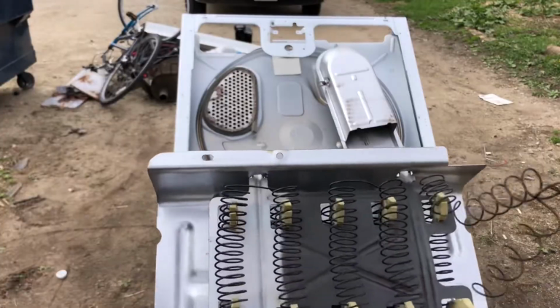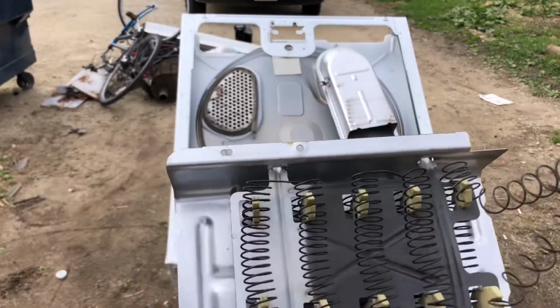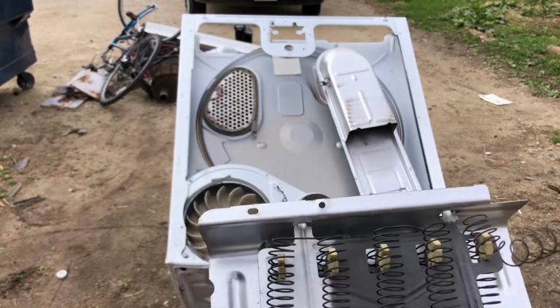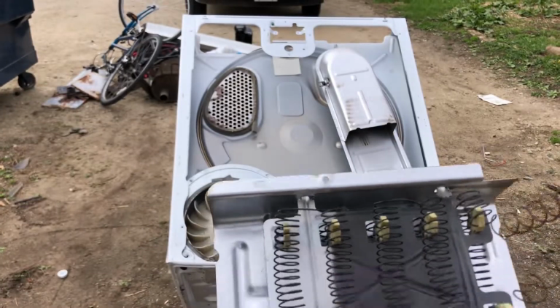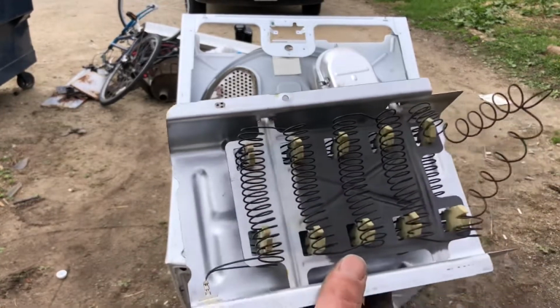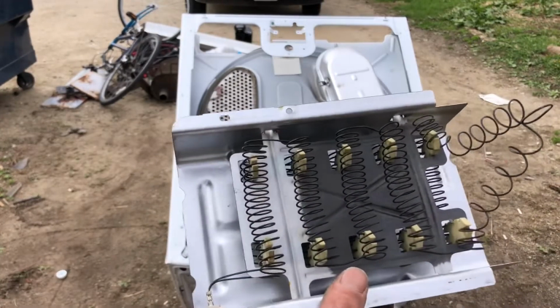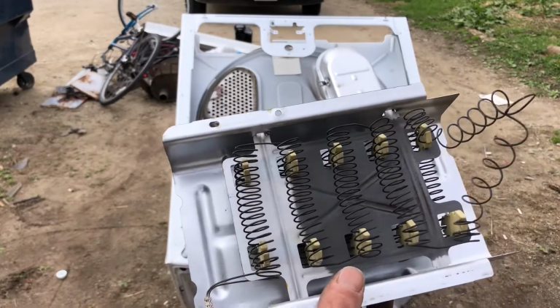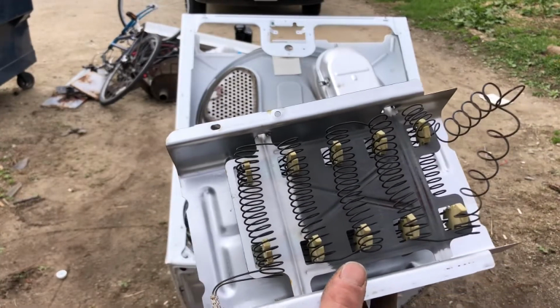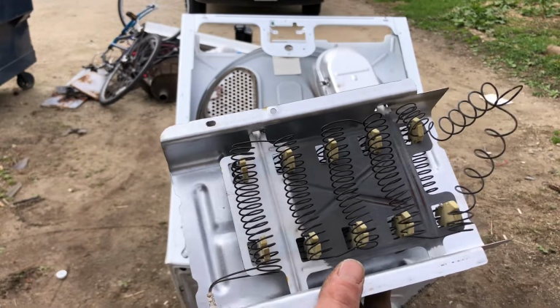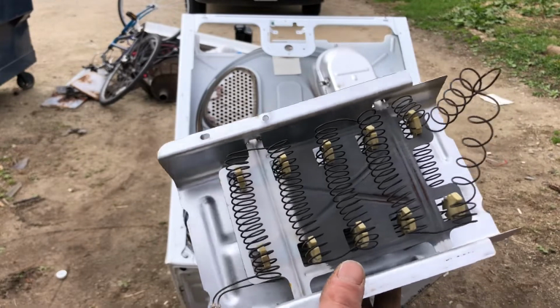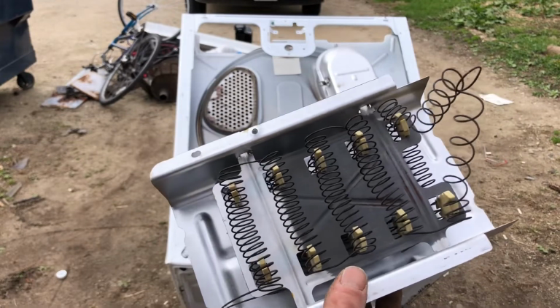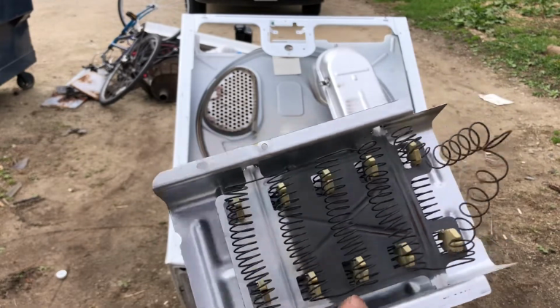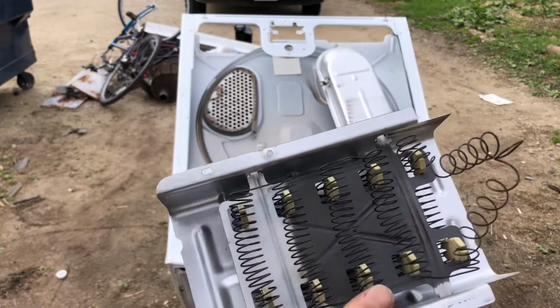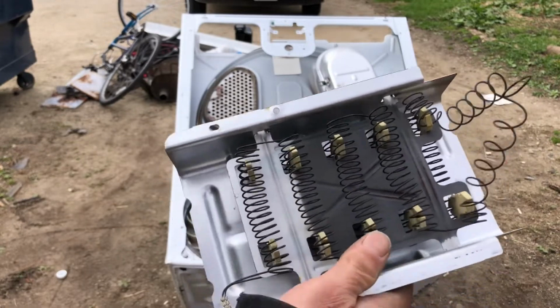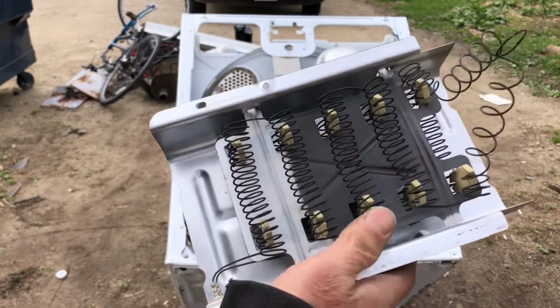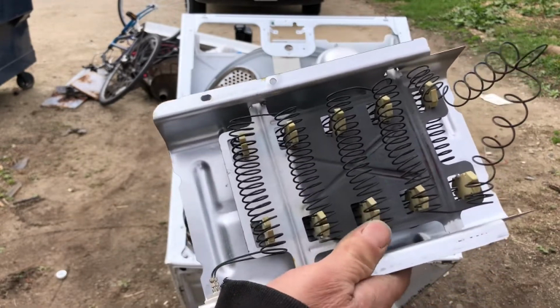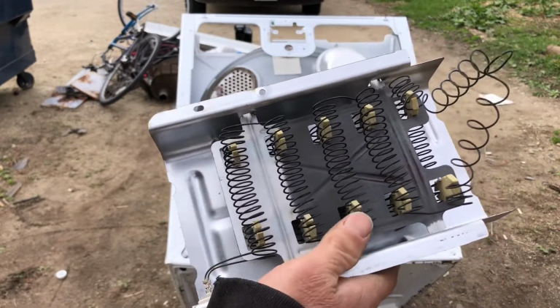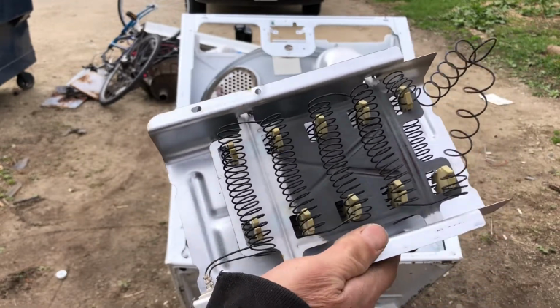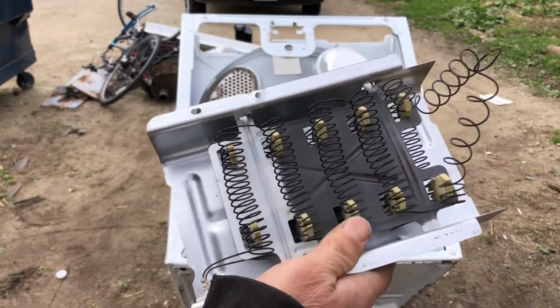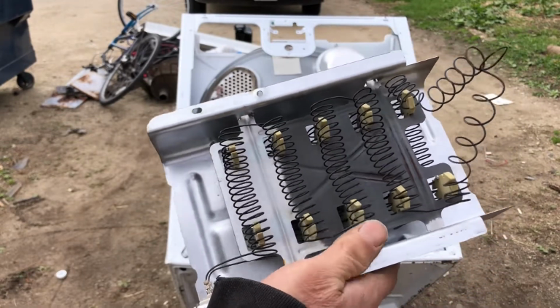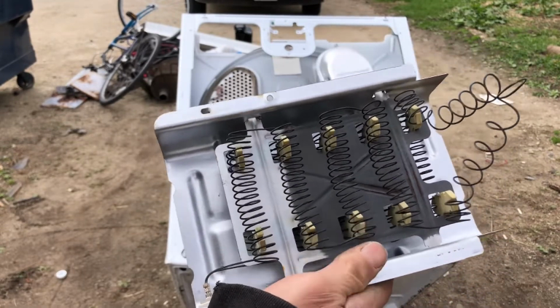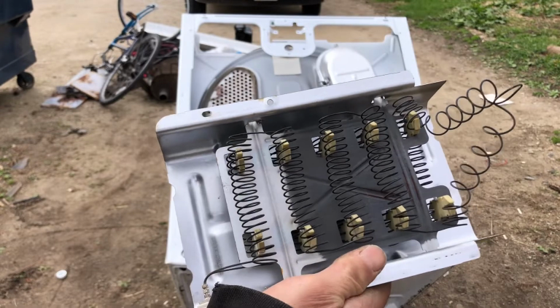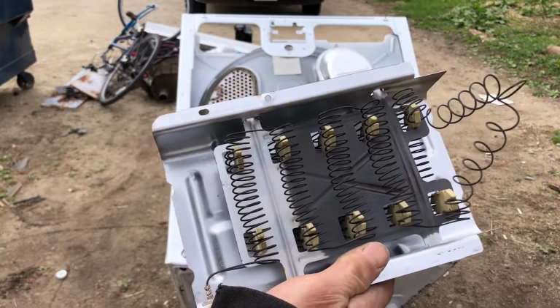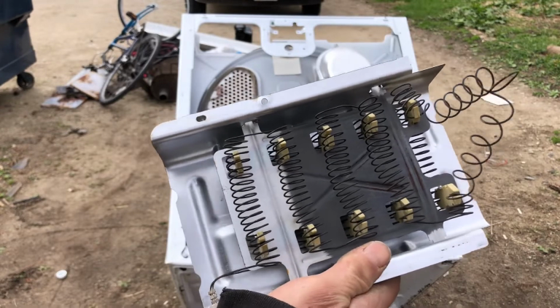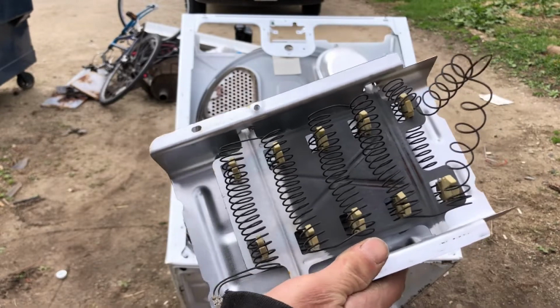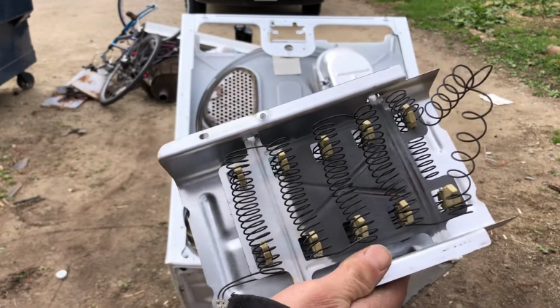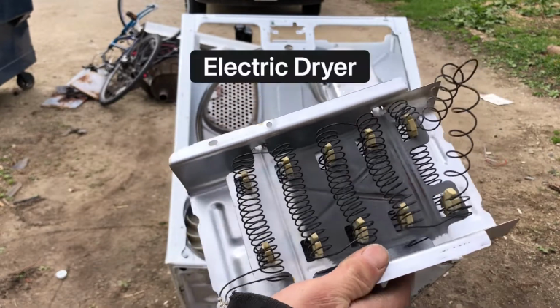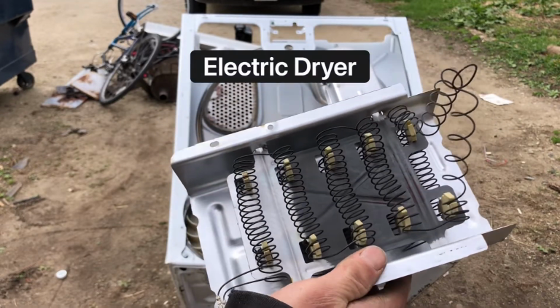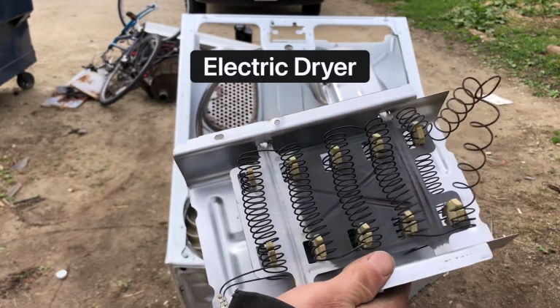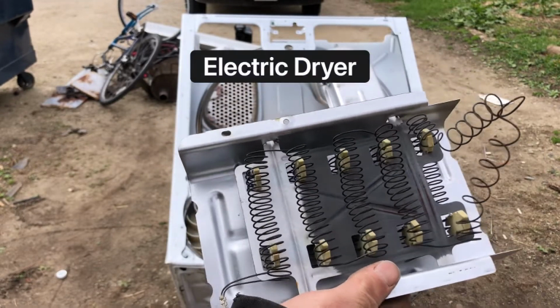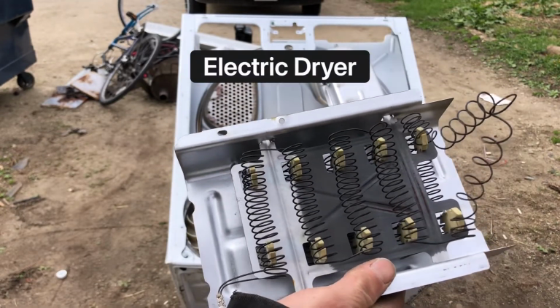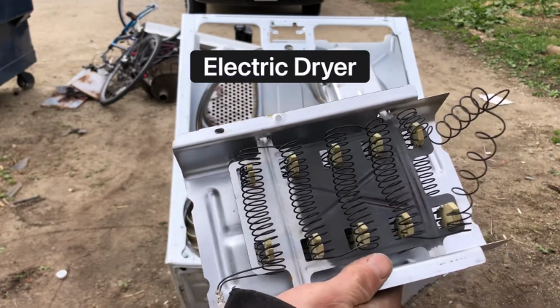Now you're going to have some type of coil — it might be round, it might be like this. What's going to happen is this wire here is going to have a break in it. This one seems to be all right, but for some reason they threw it out anyway.